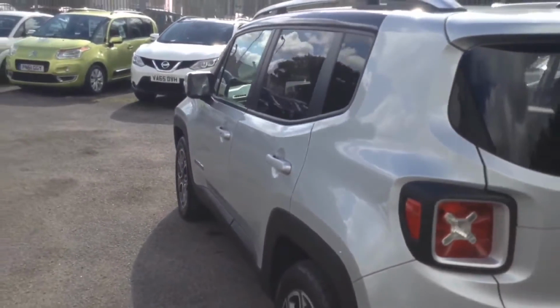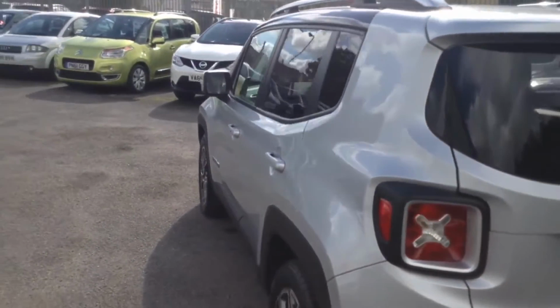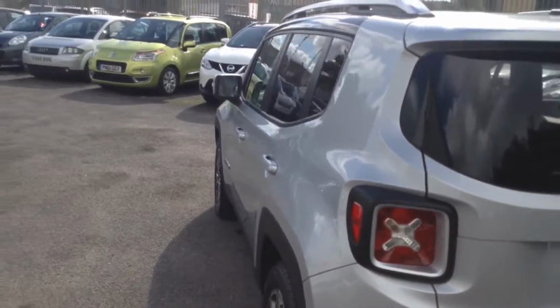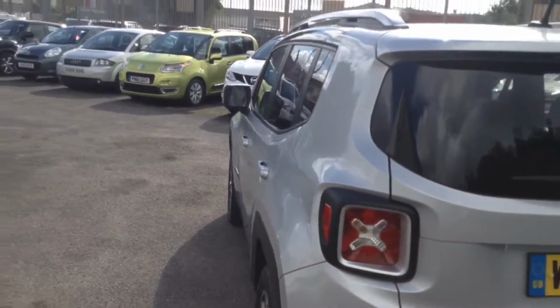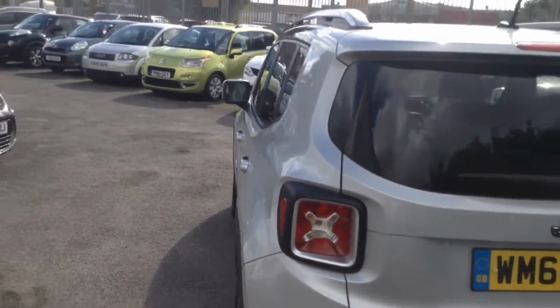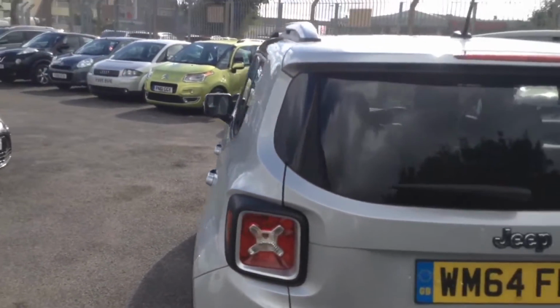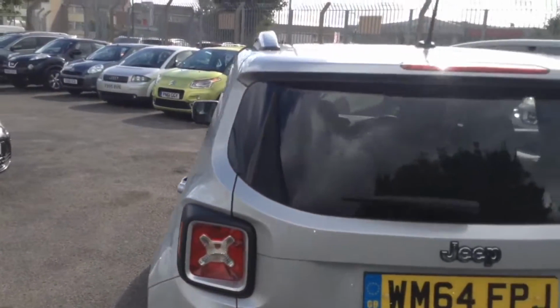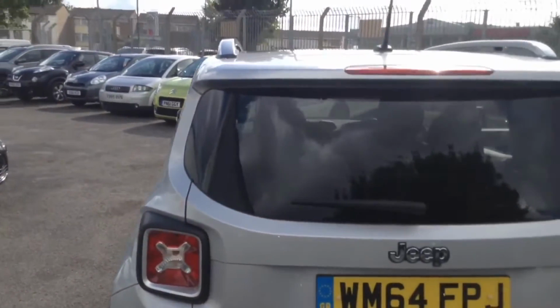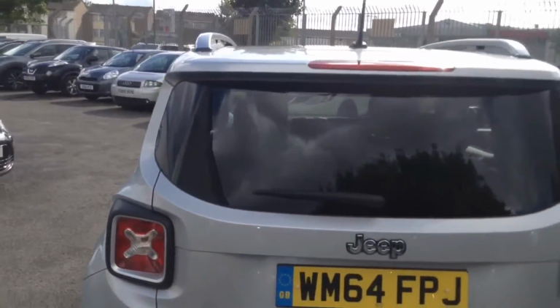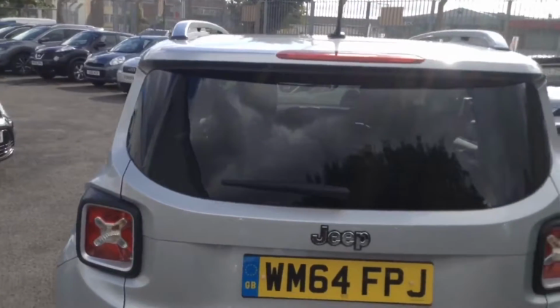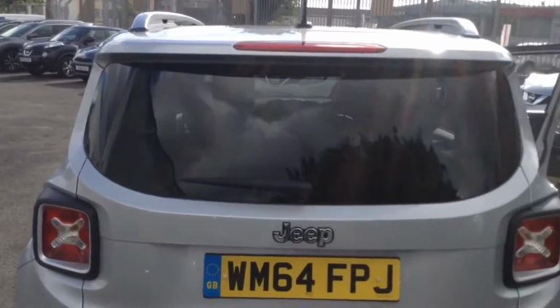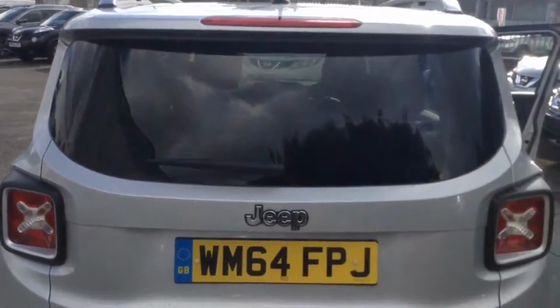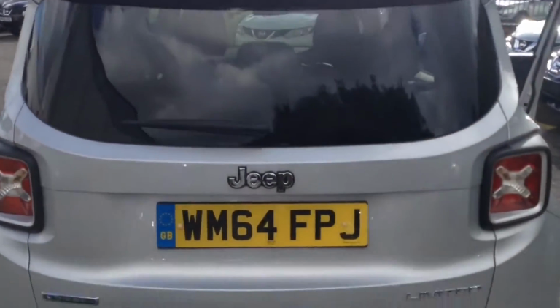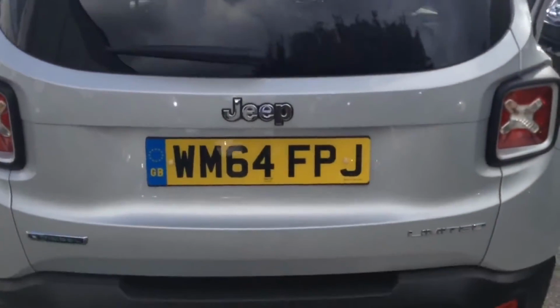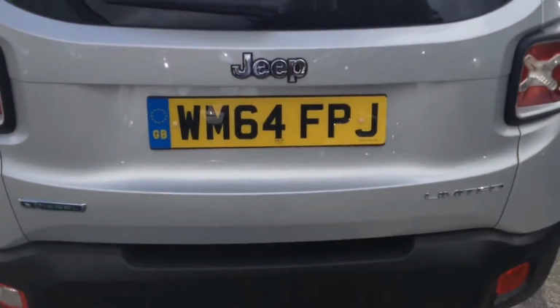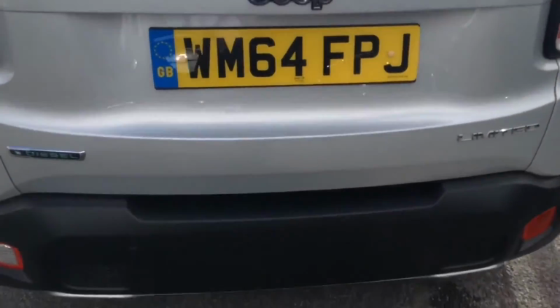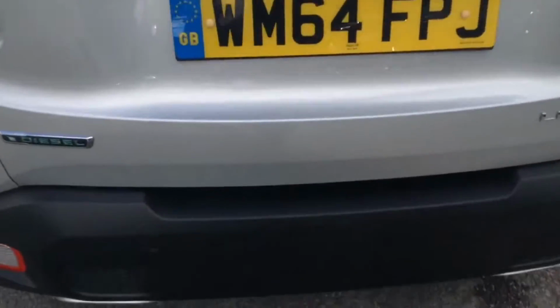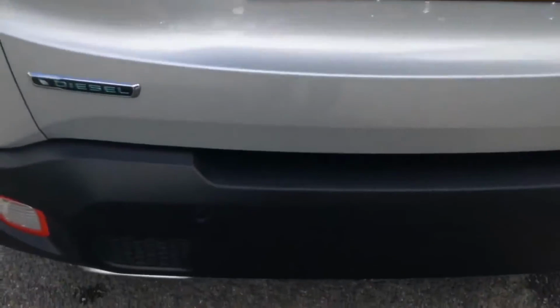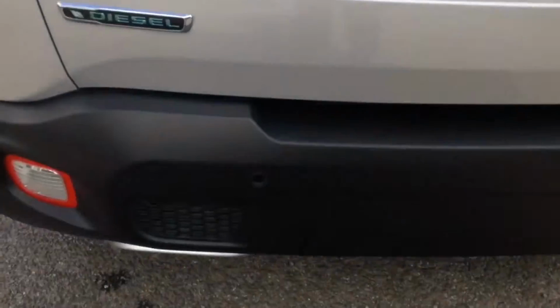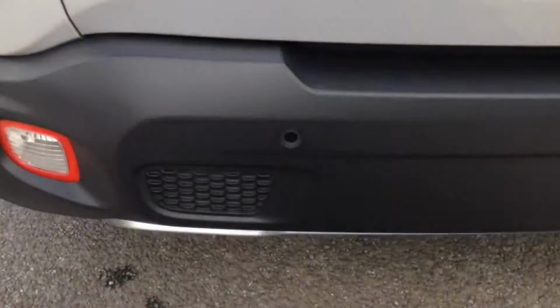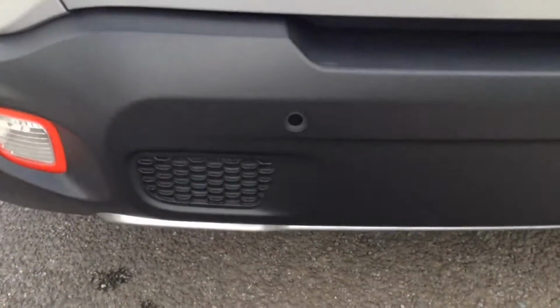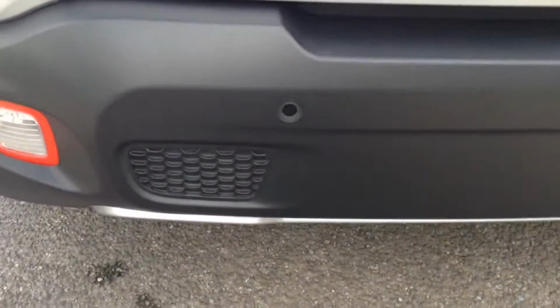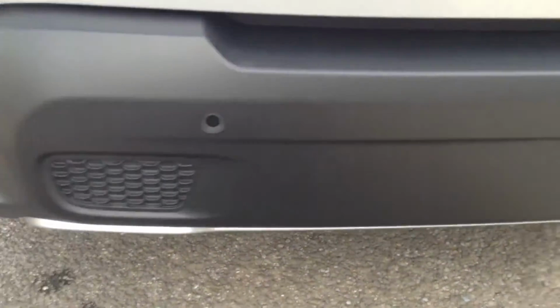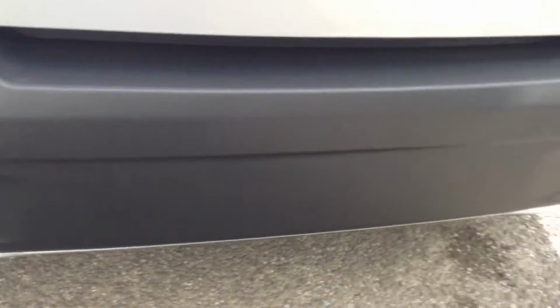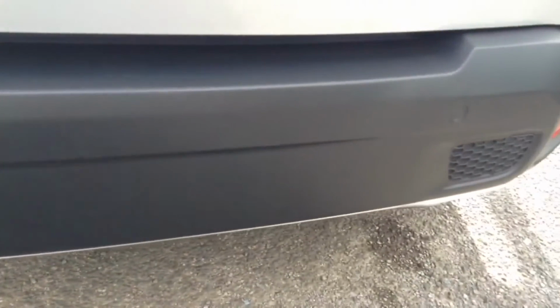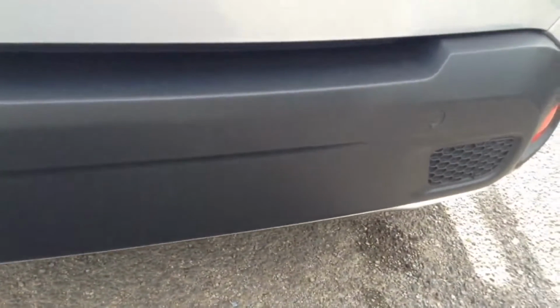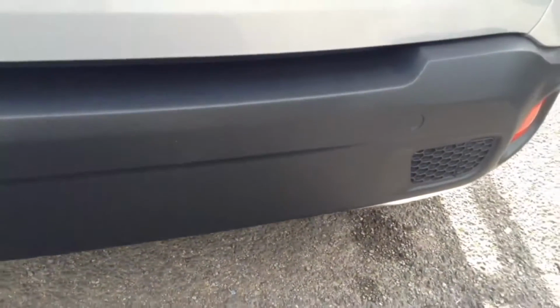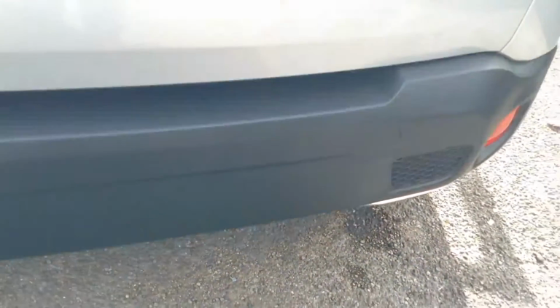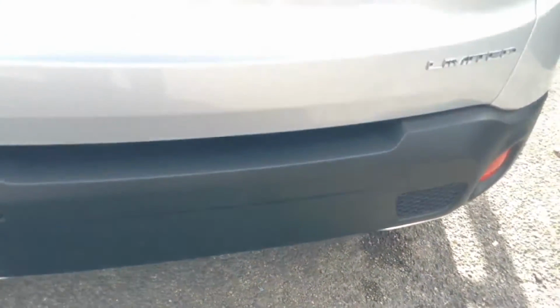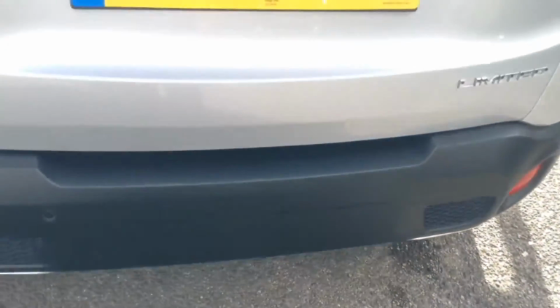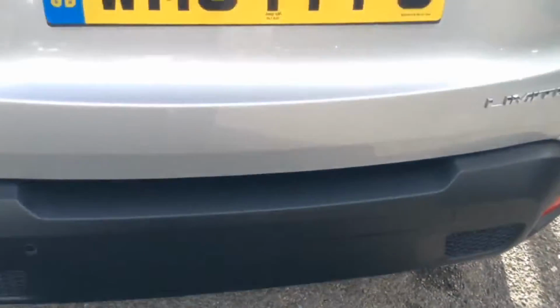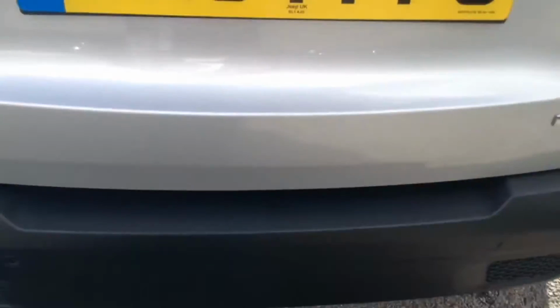As we reach the tailgate, you can see it's got a high-level third brake light fitted onto the rear bumper. It also has rear parking sensors to help you park more safely.